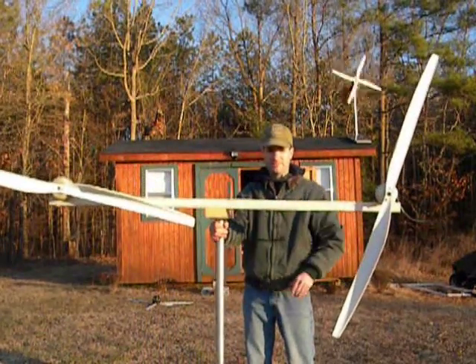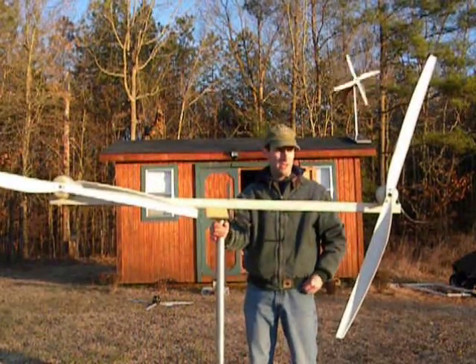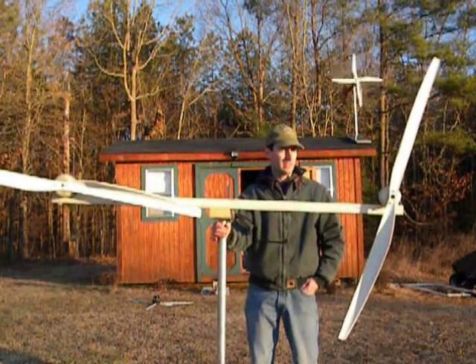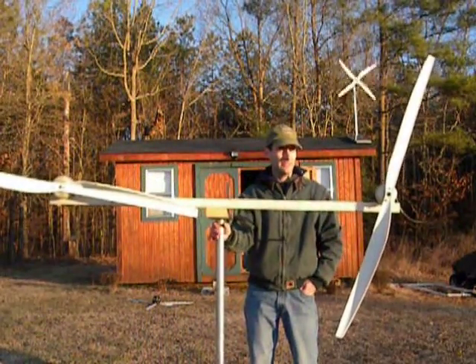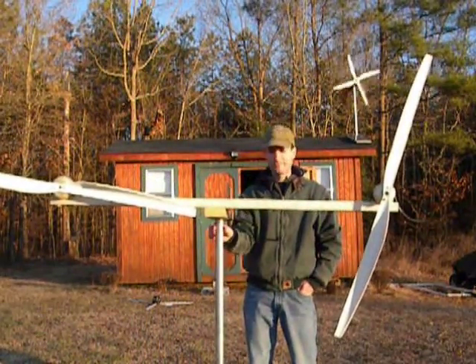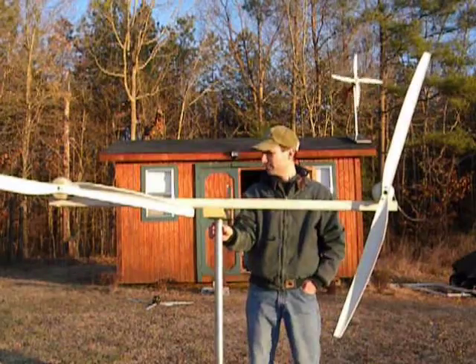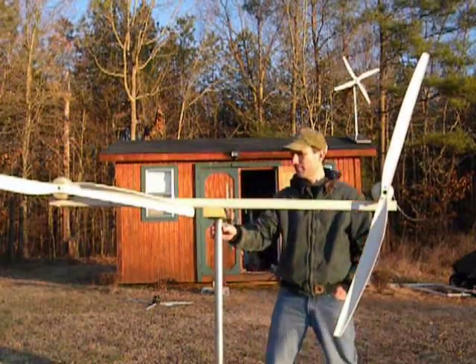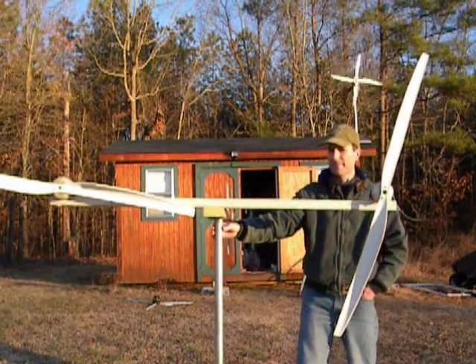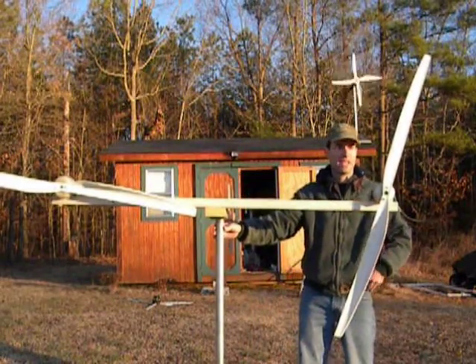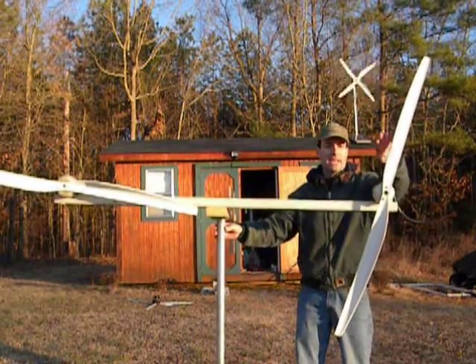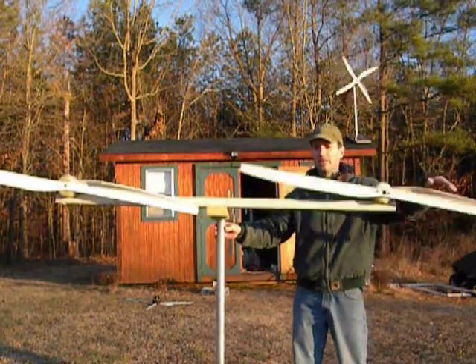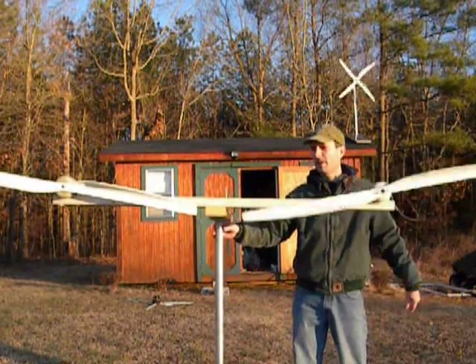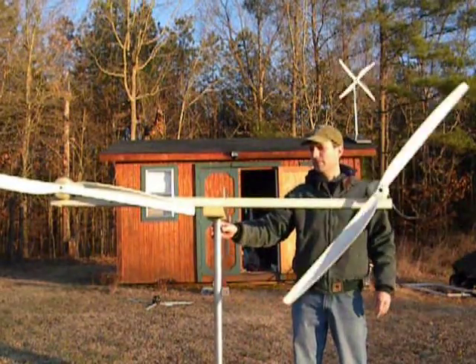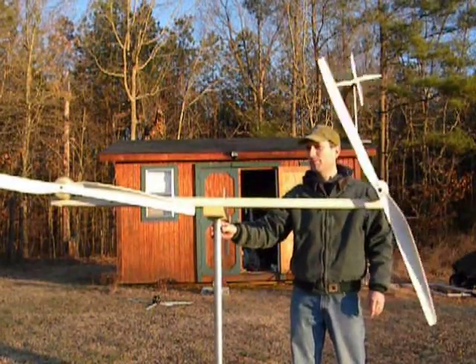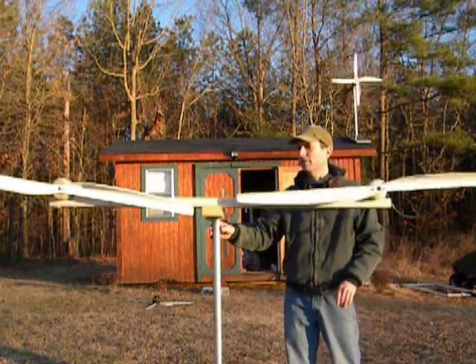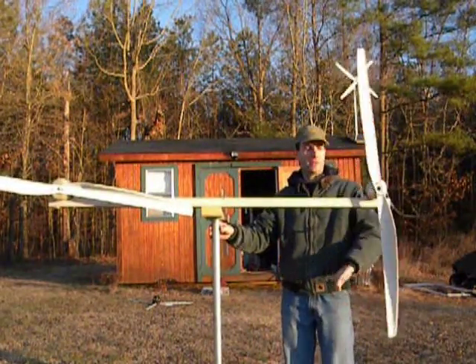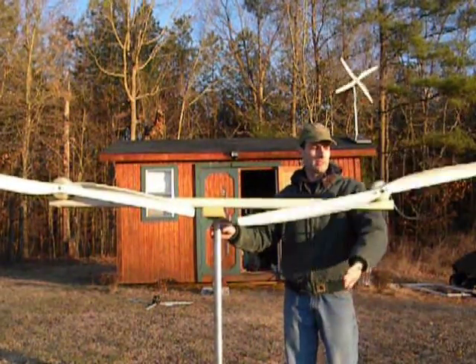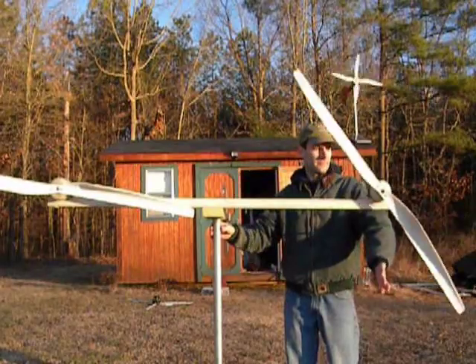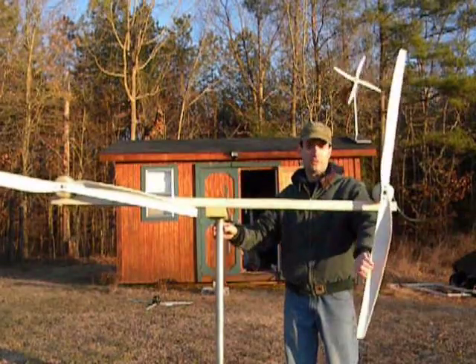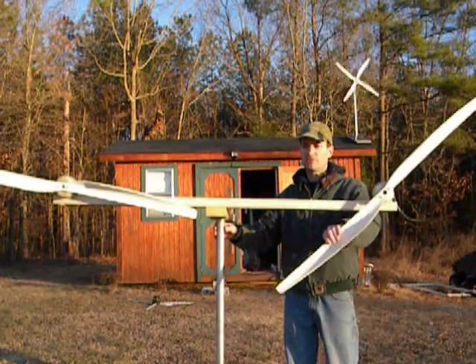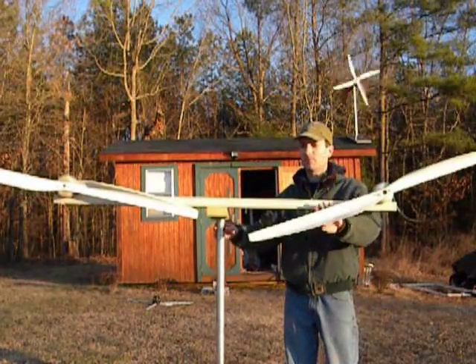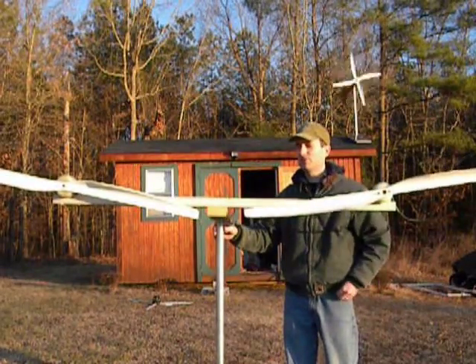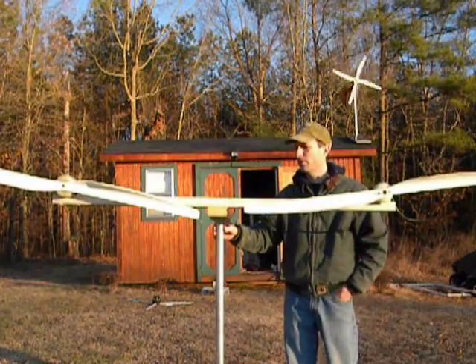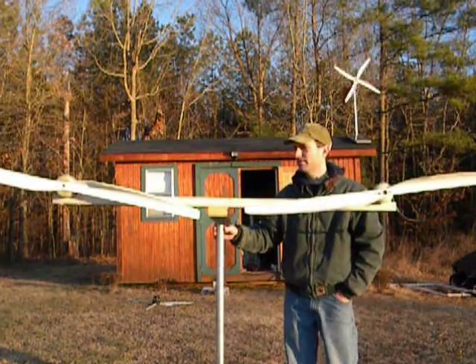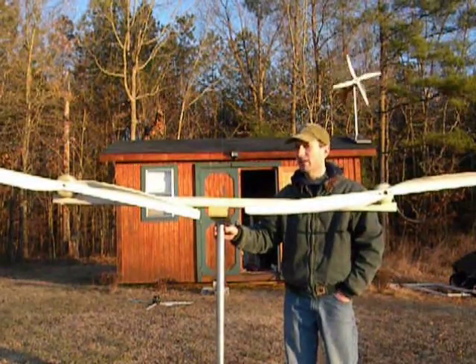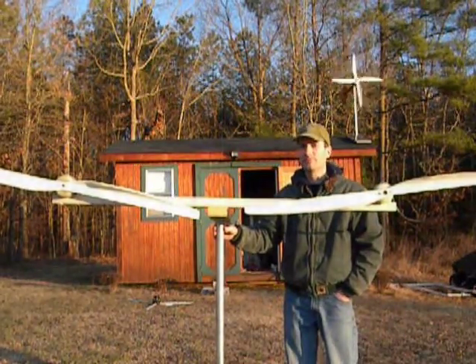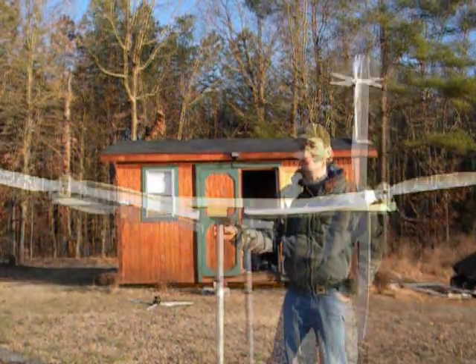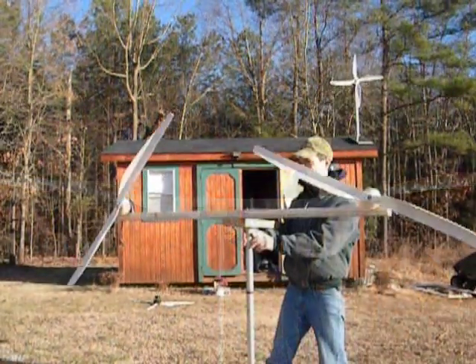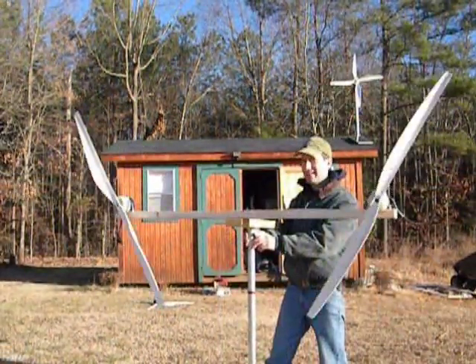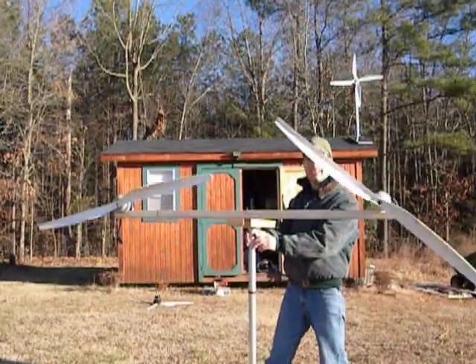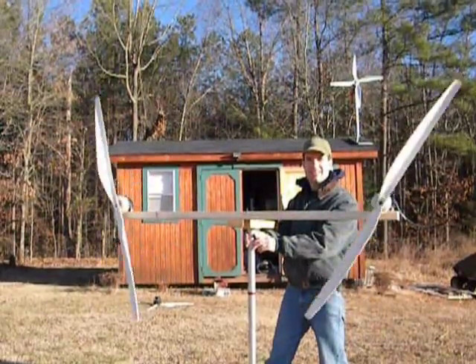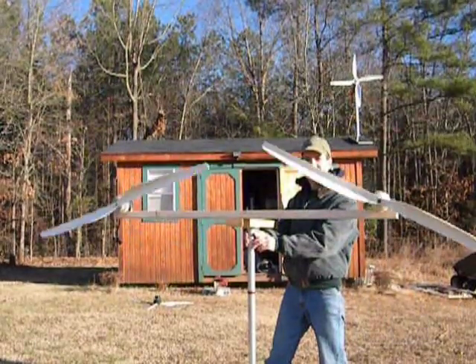I do have a clip of it running, which I will show you right now. I'm going to show you how I pull it.